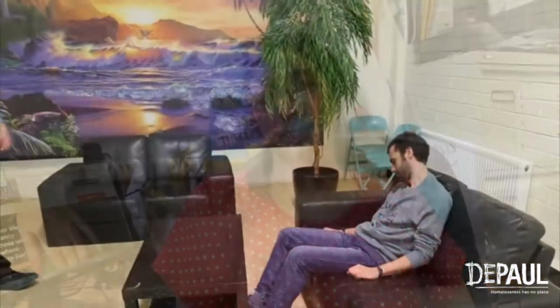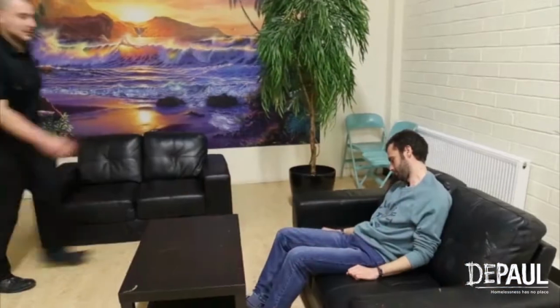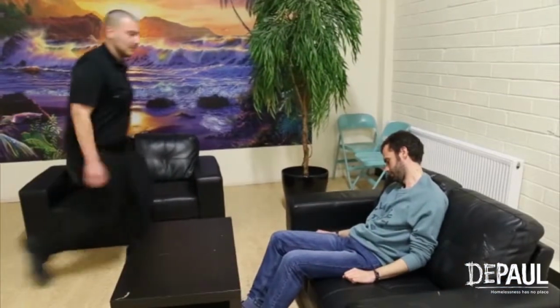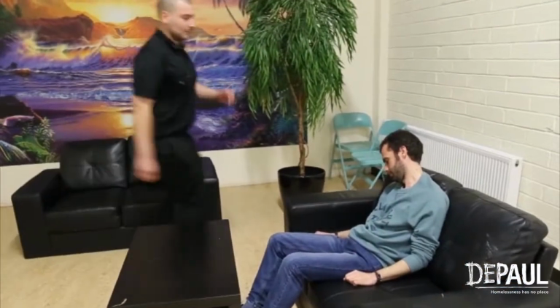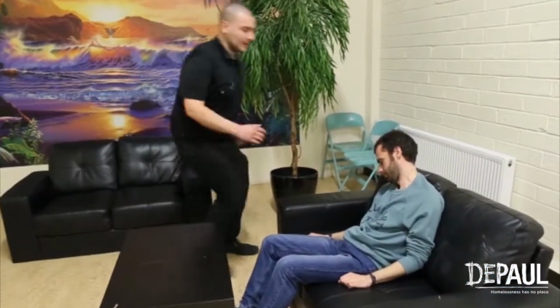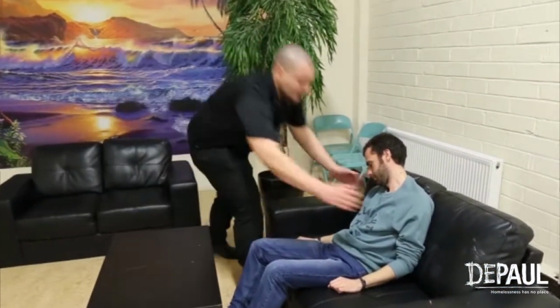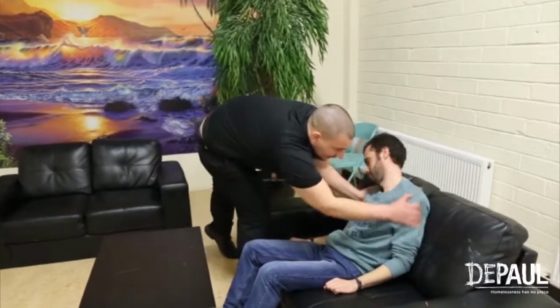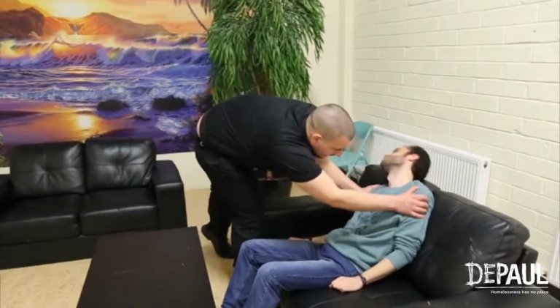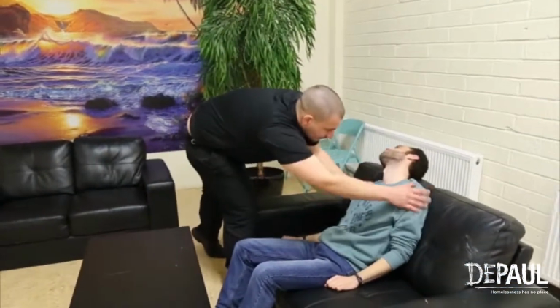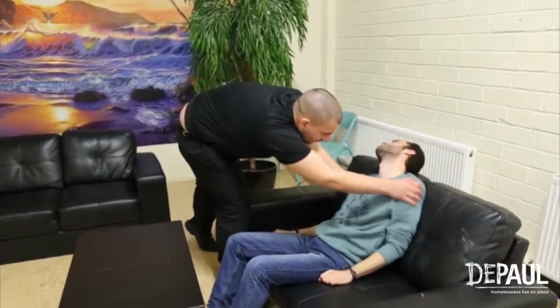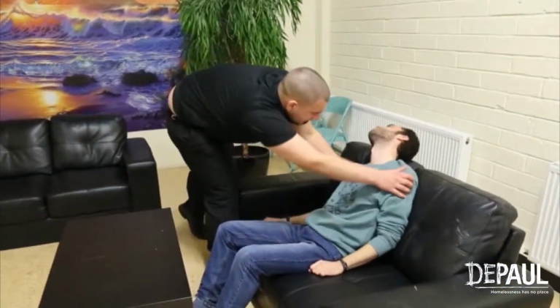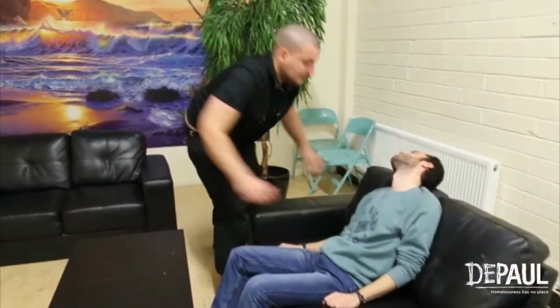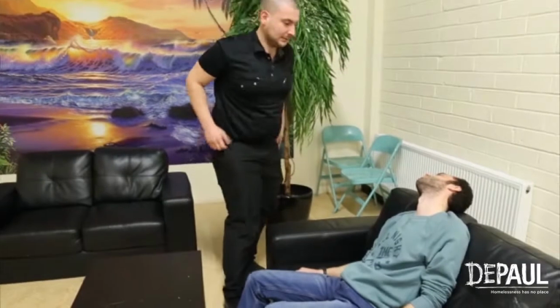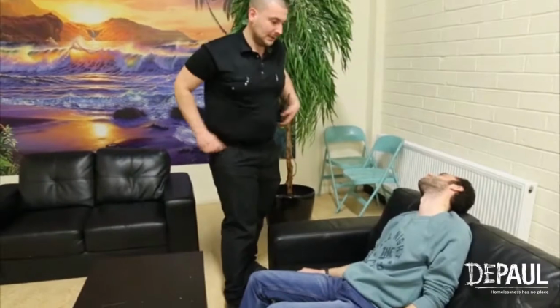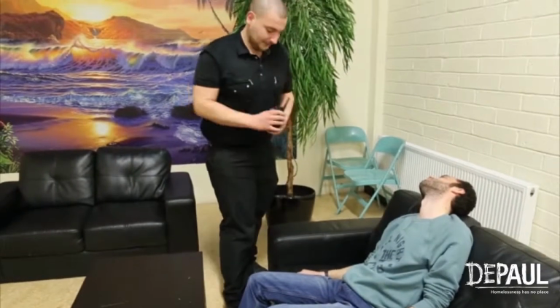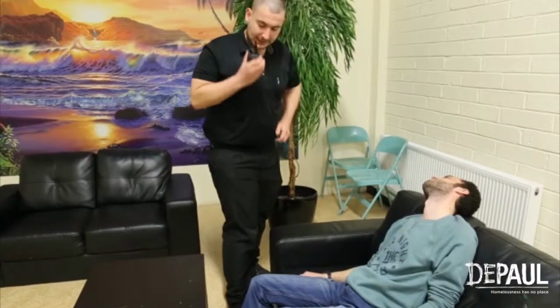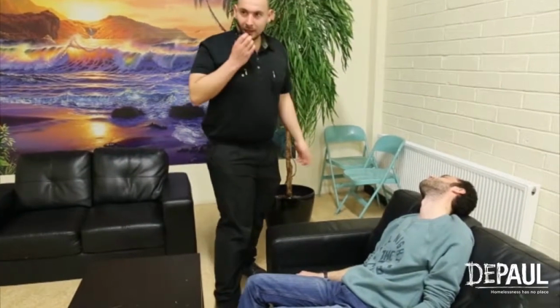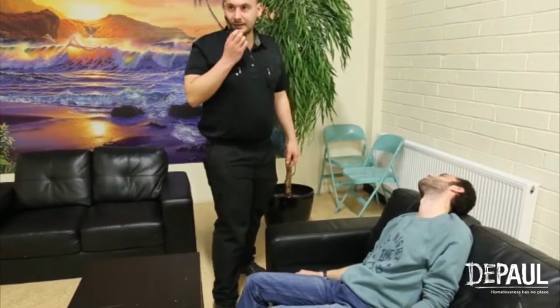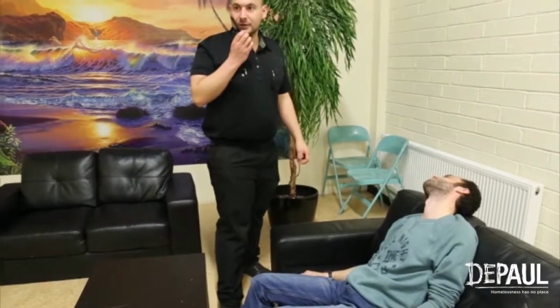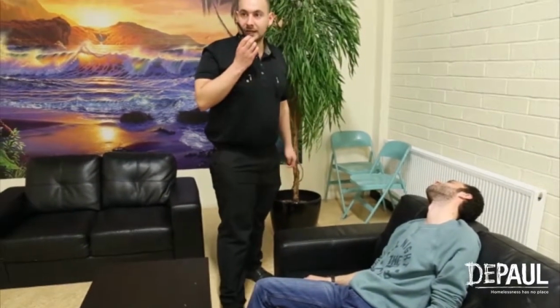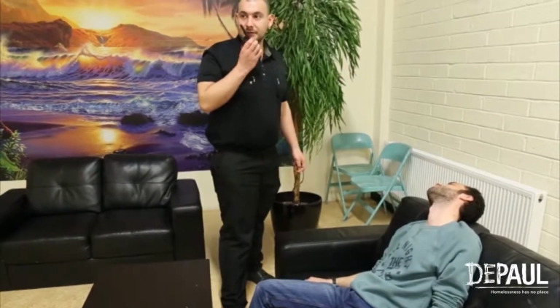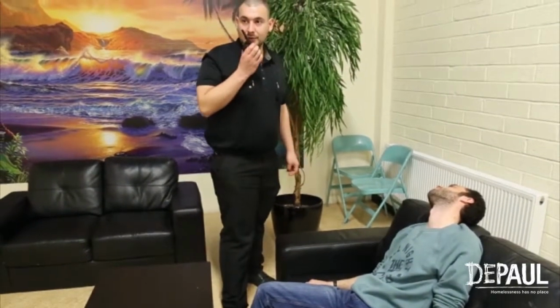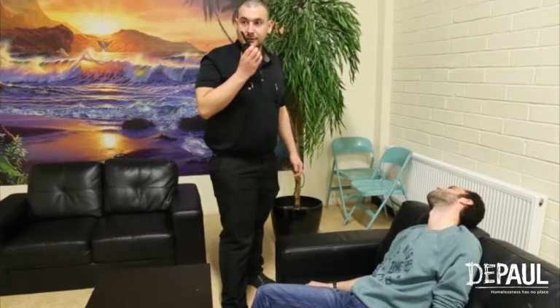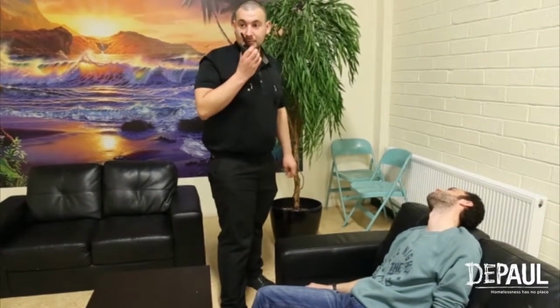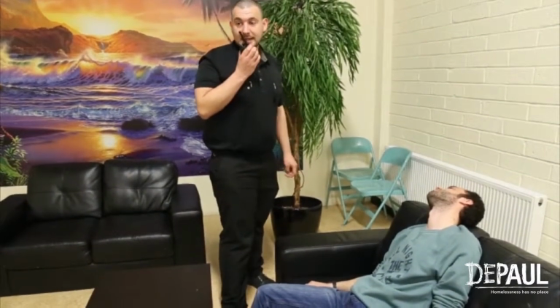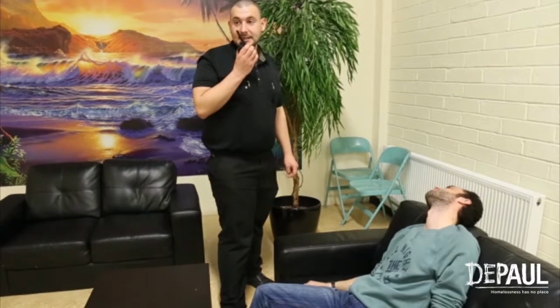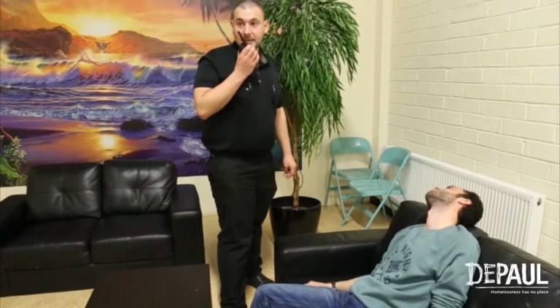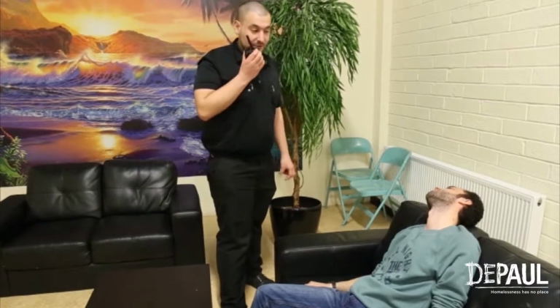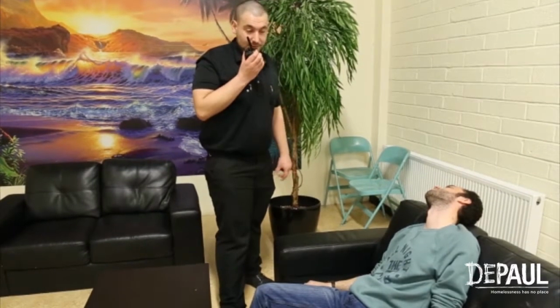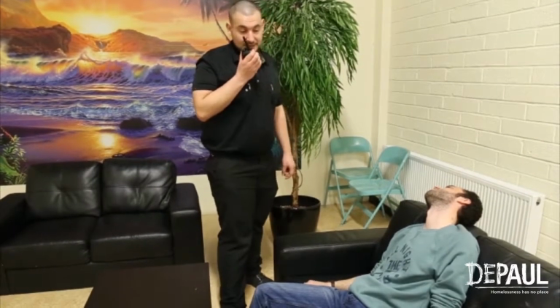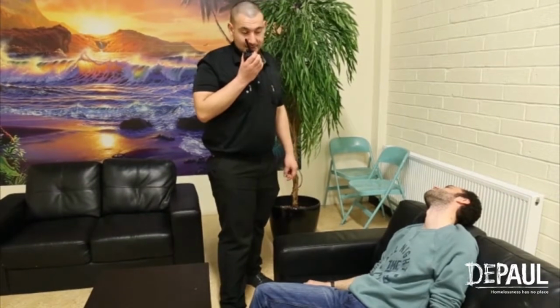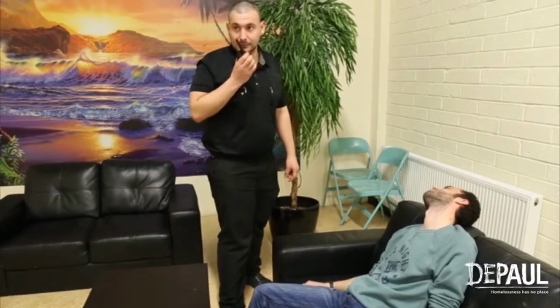Hello? Hello? Reuben? Reuben? Someone call 112. Bring me AED, LATSO. Someone is unresponsive in the TV room.